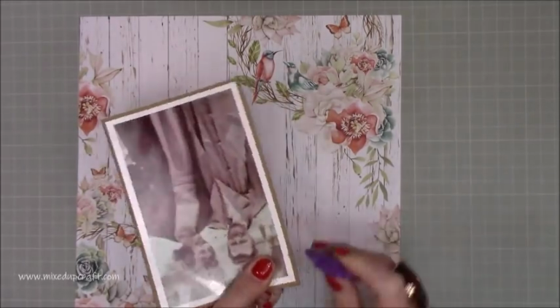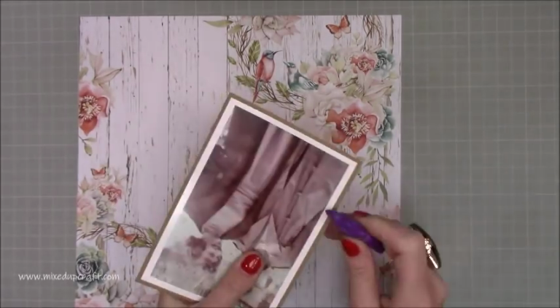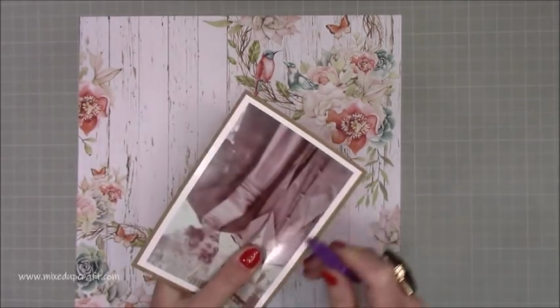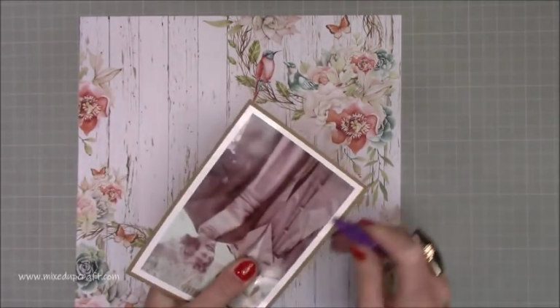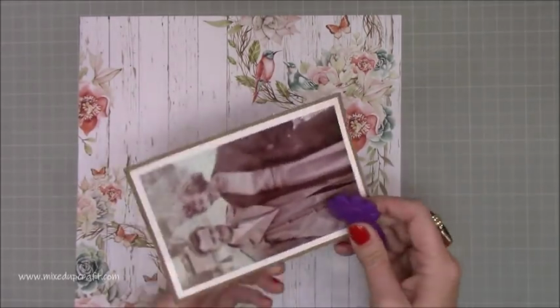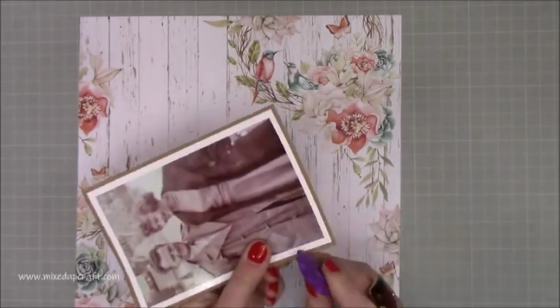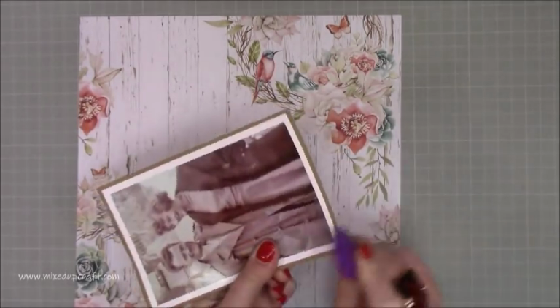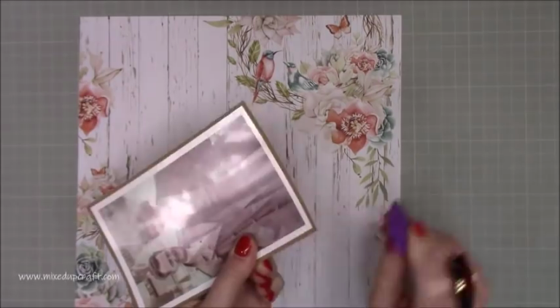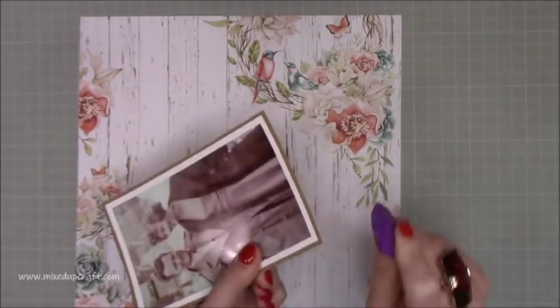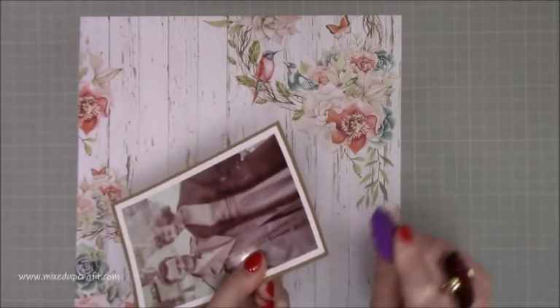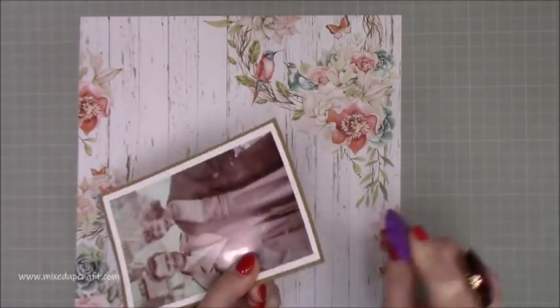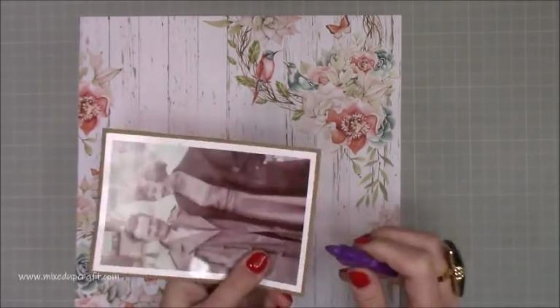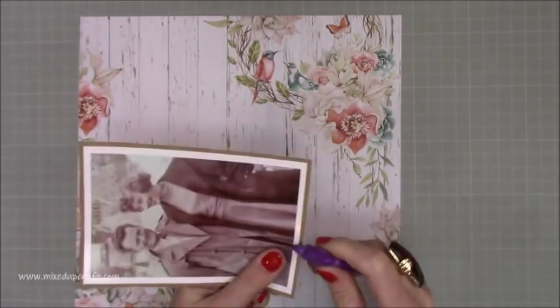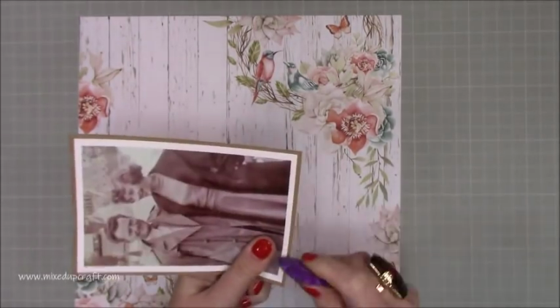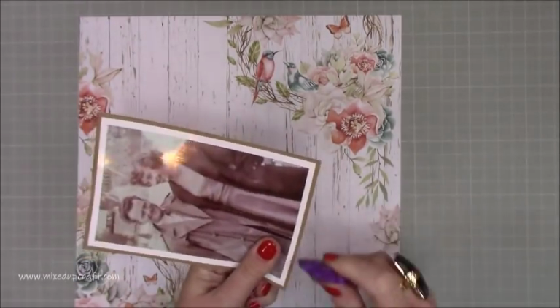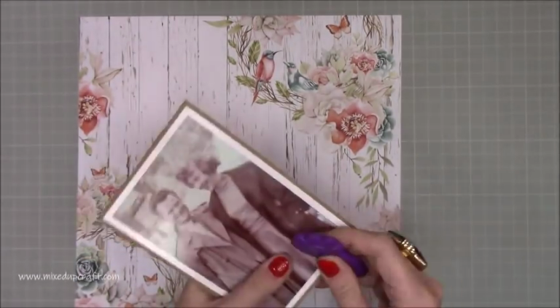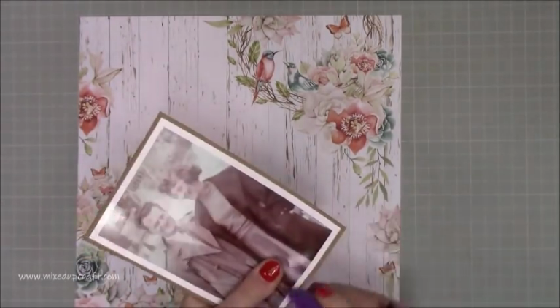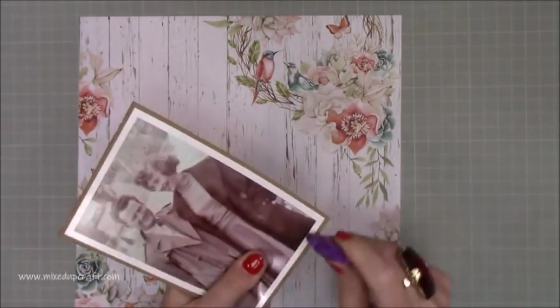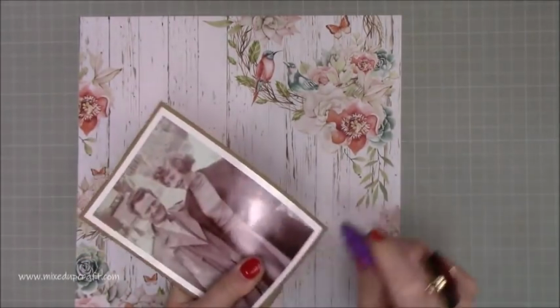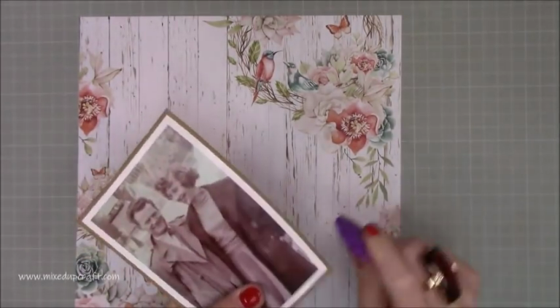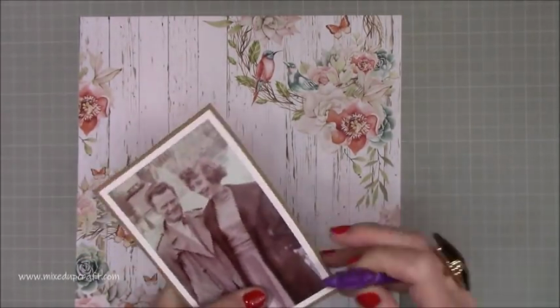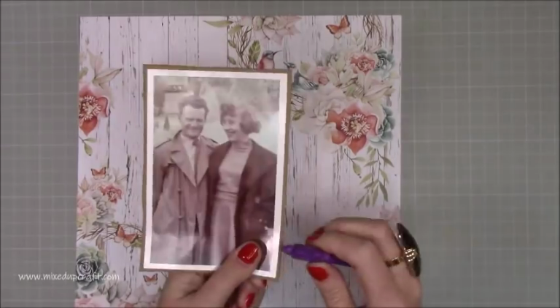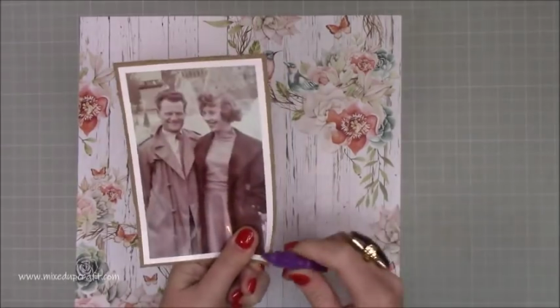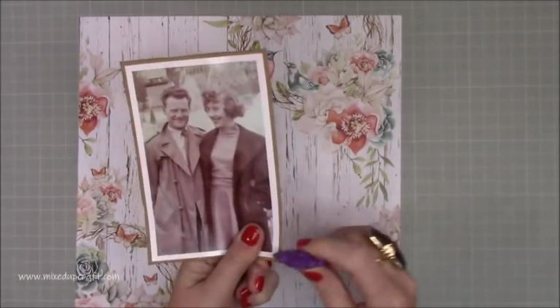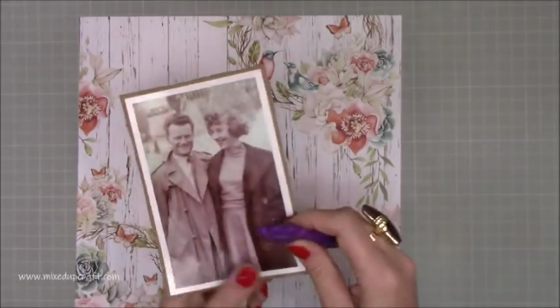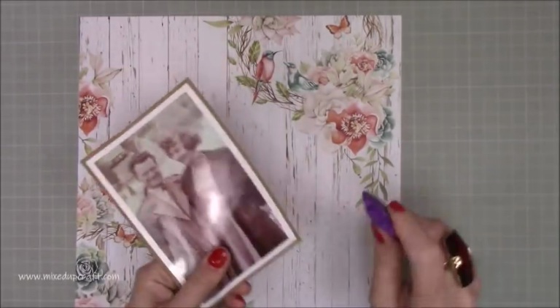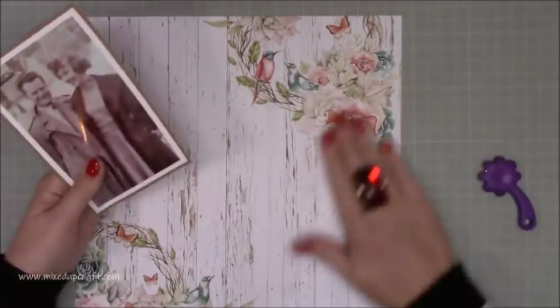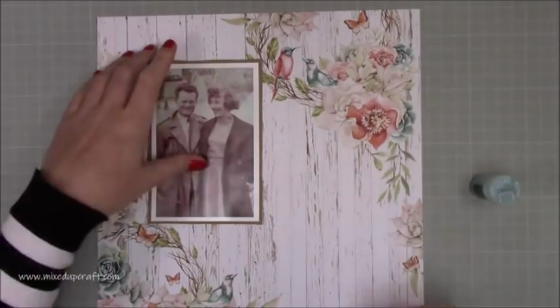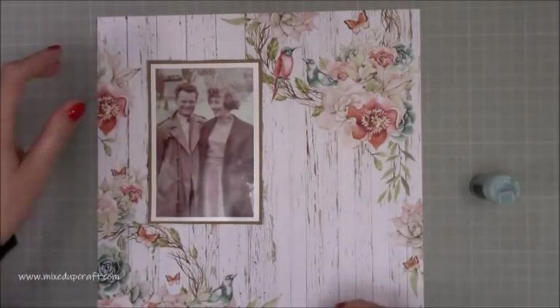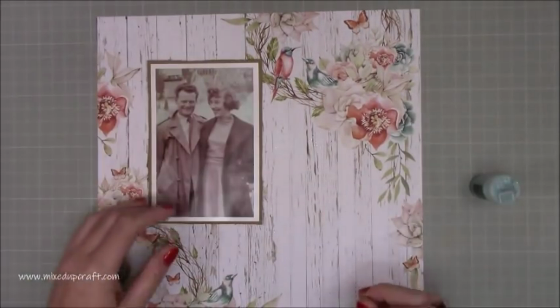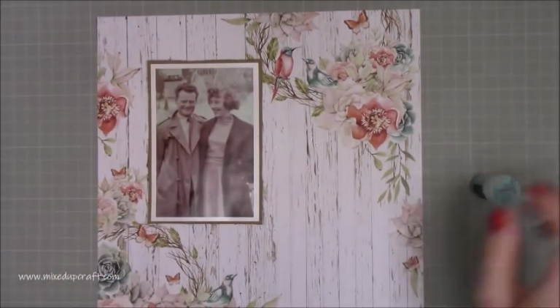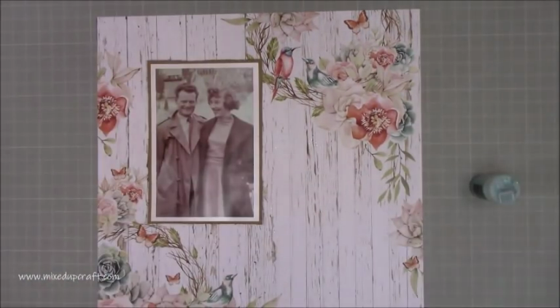I've mounted my photo which was already framed because I had it developed with the white frame. So I'm popping it on some craft card and I'm just distressing the sides there with my distress tool.